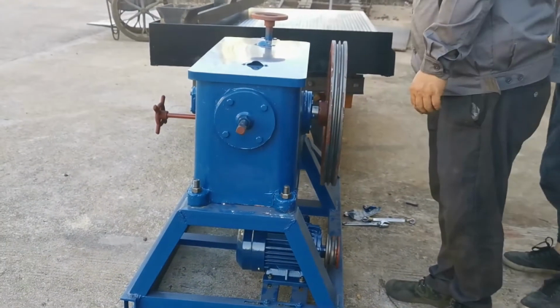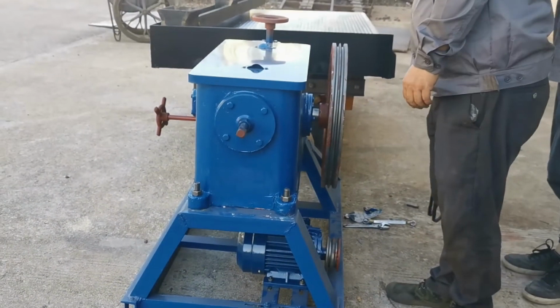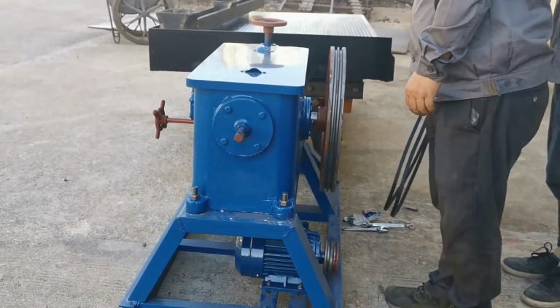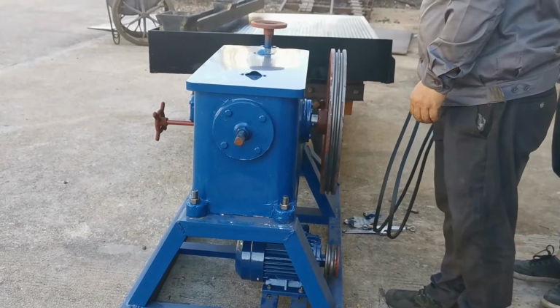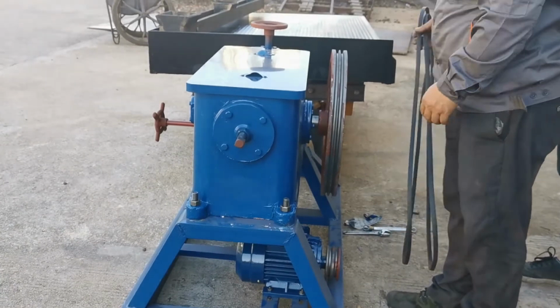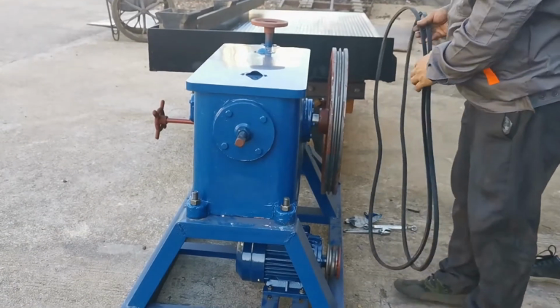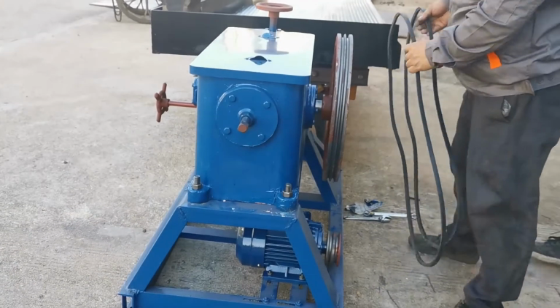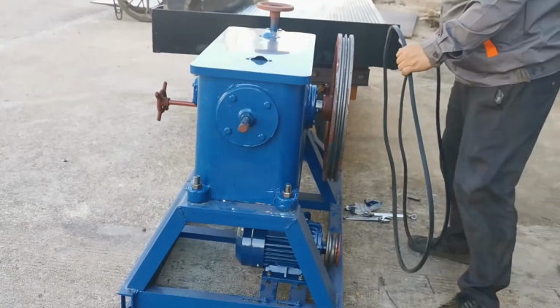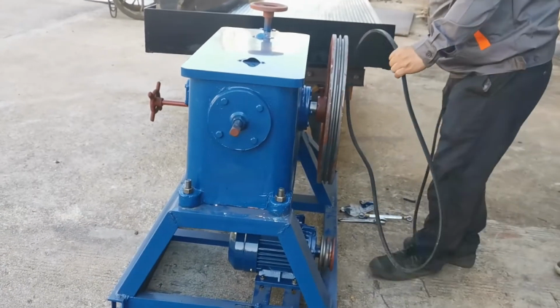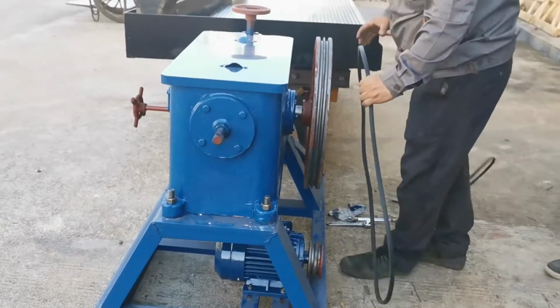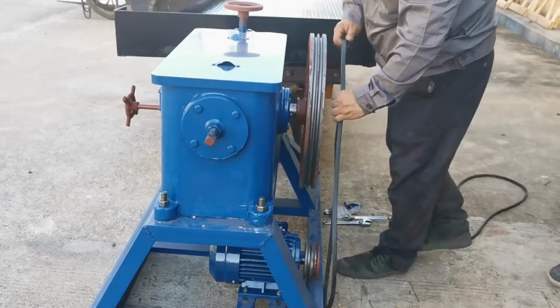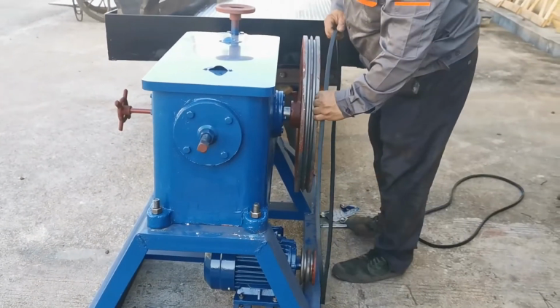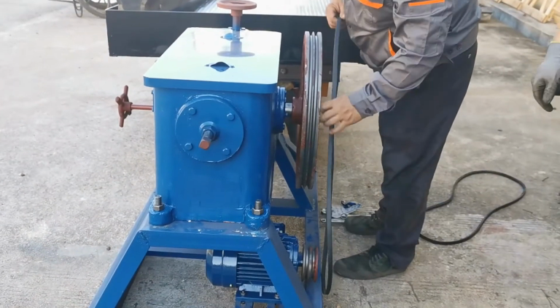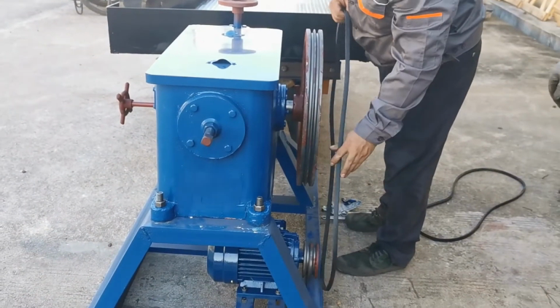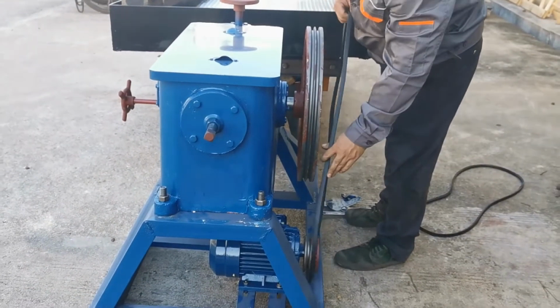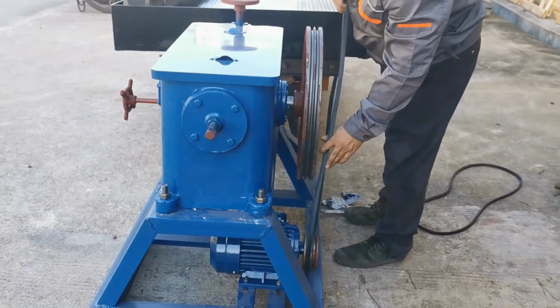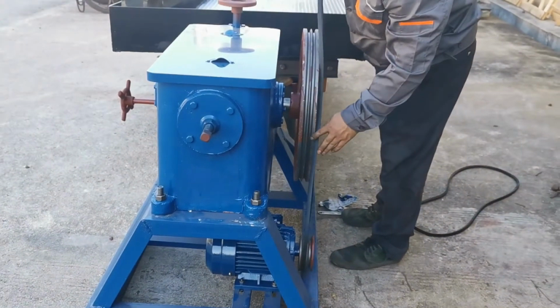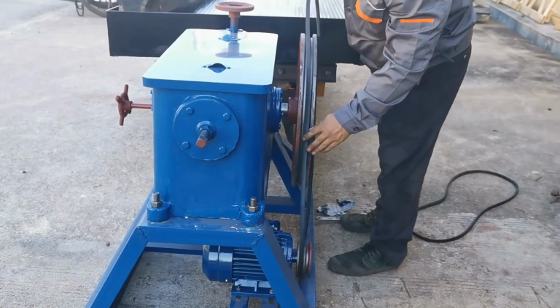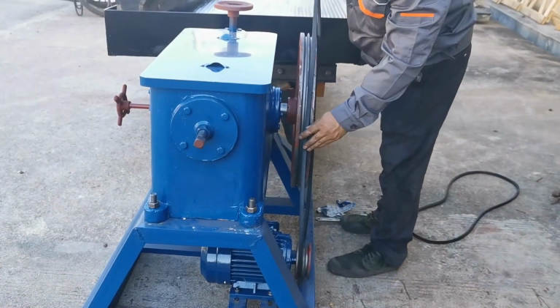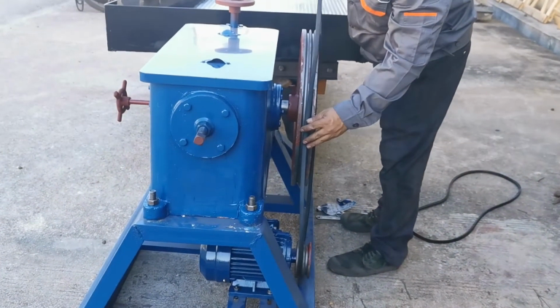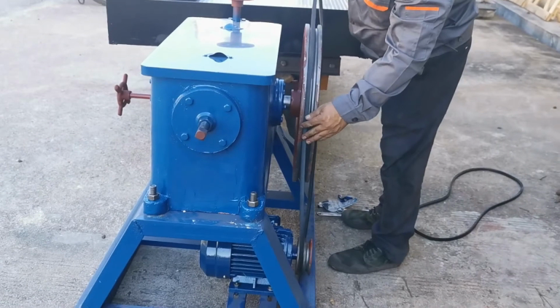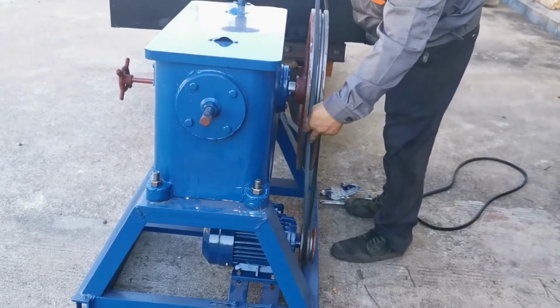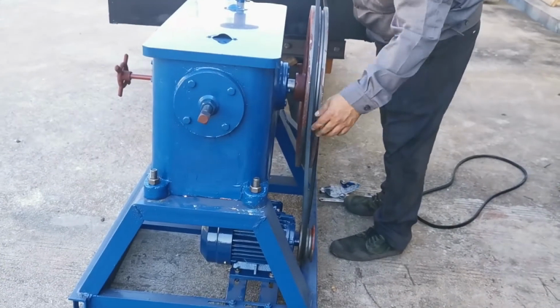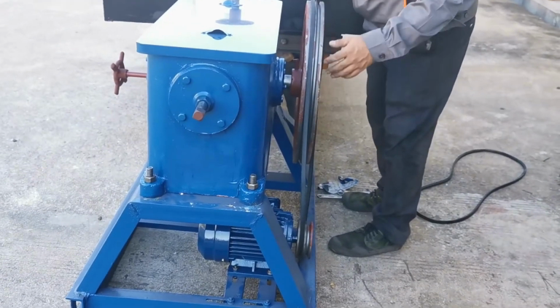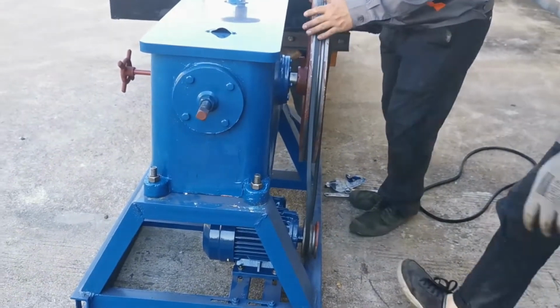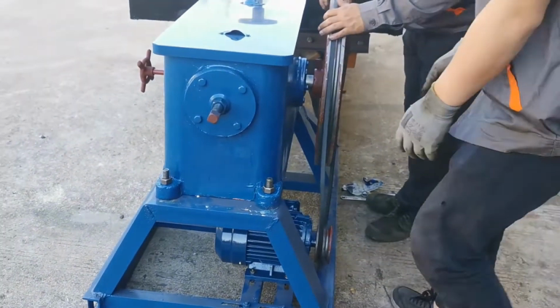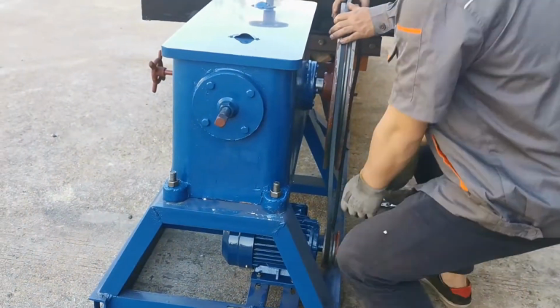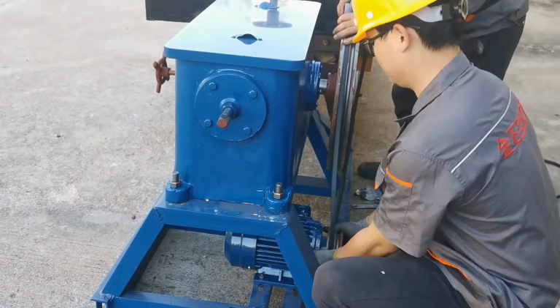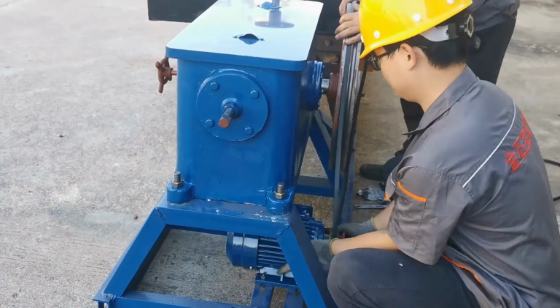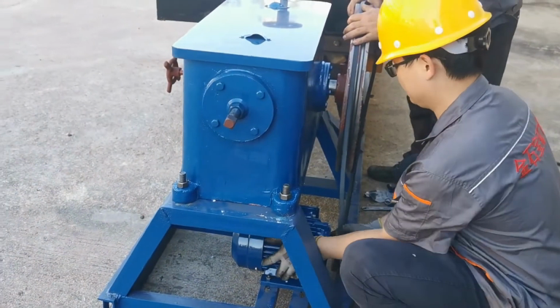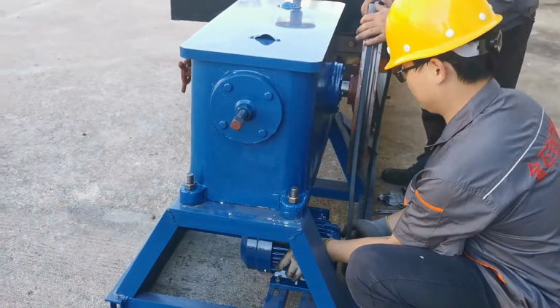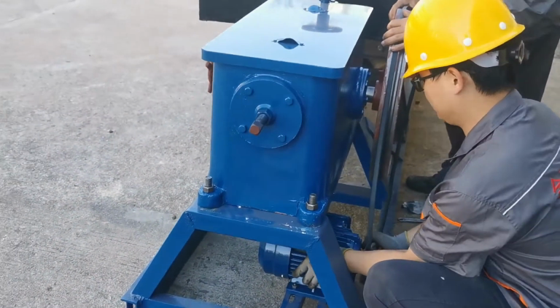Now we connect the motor and the big flywheel with the belts. Two belts are necessary here.